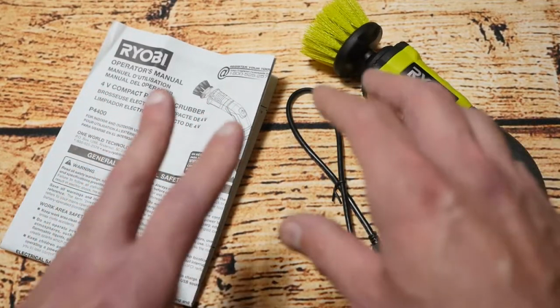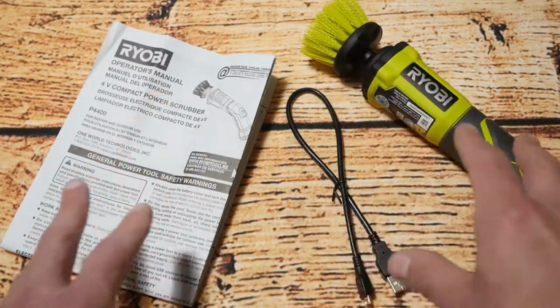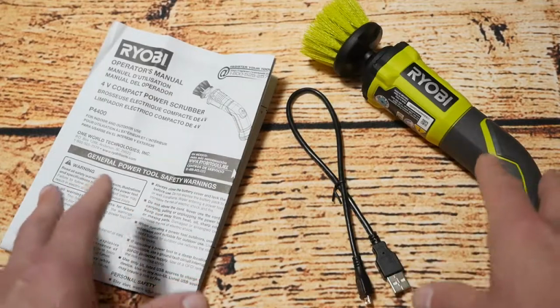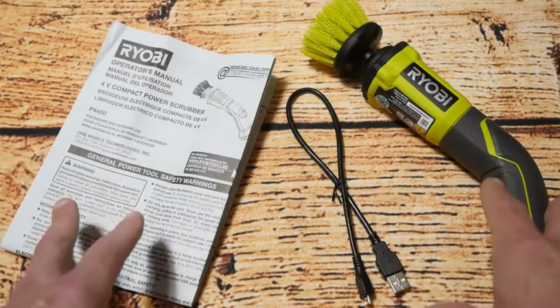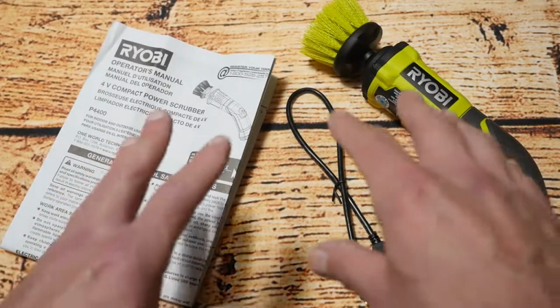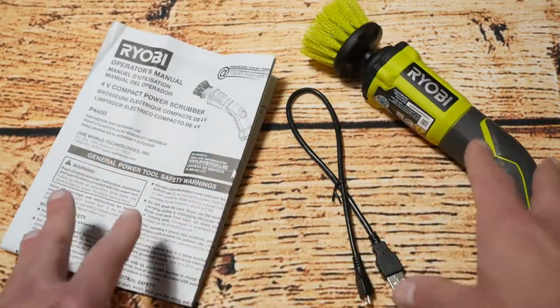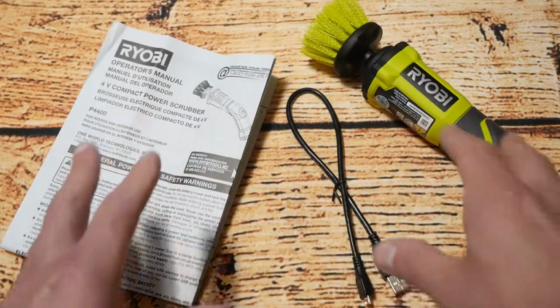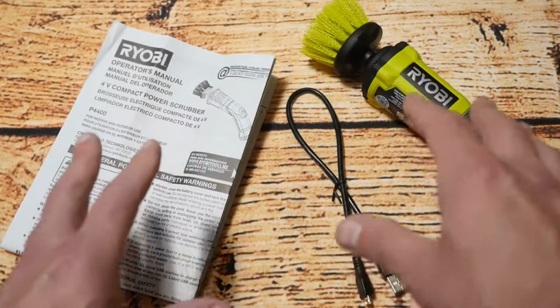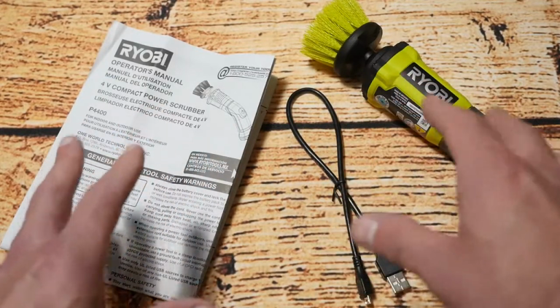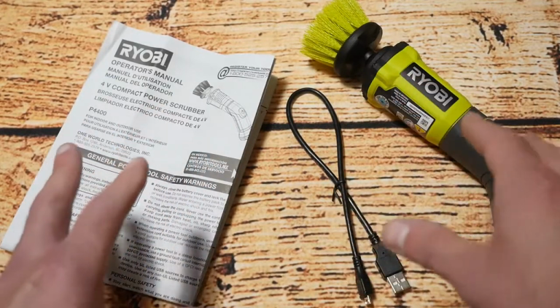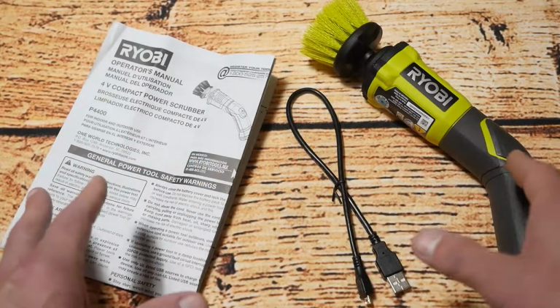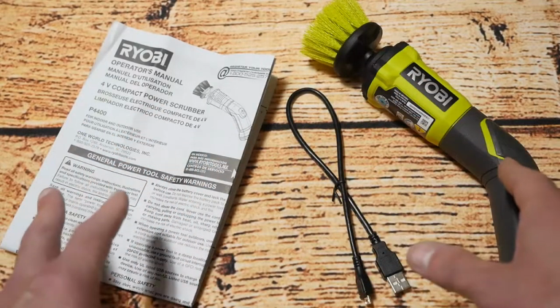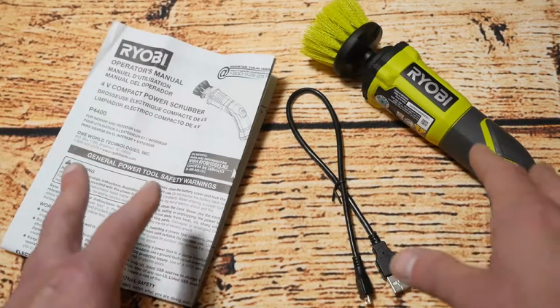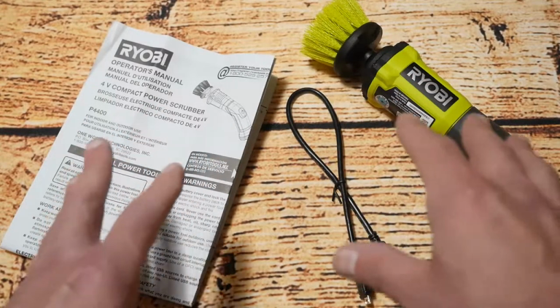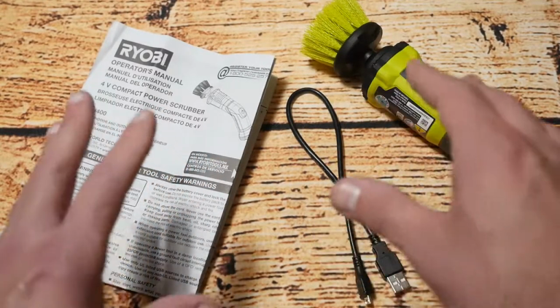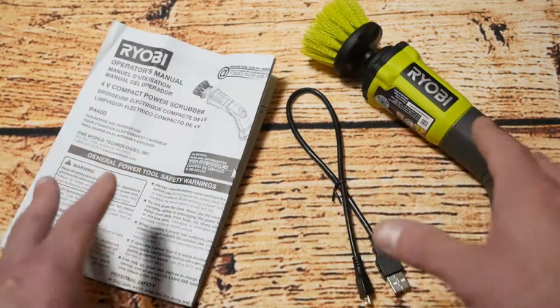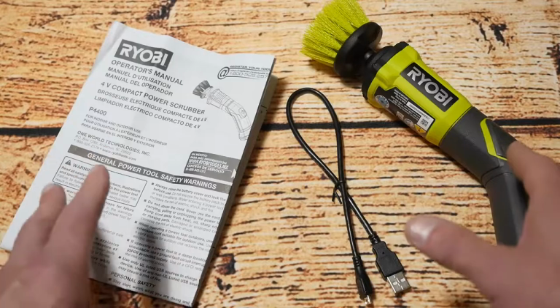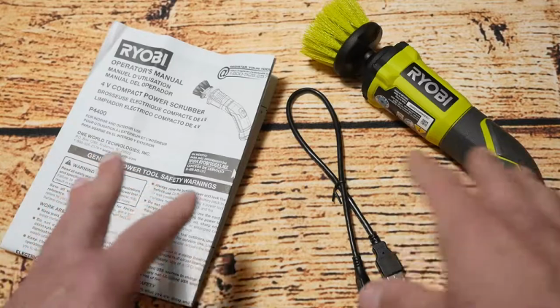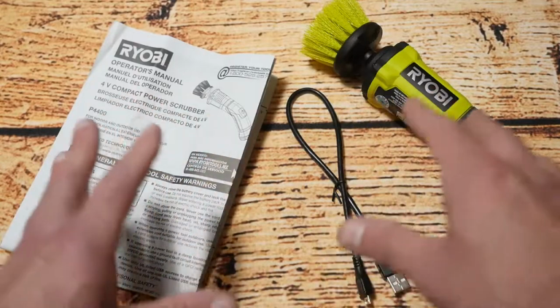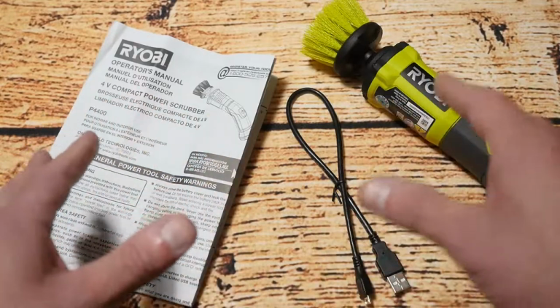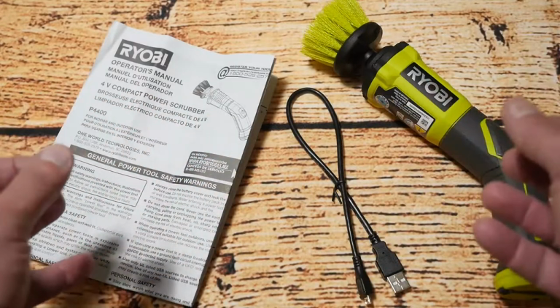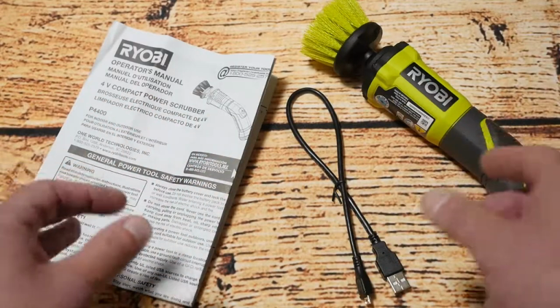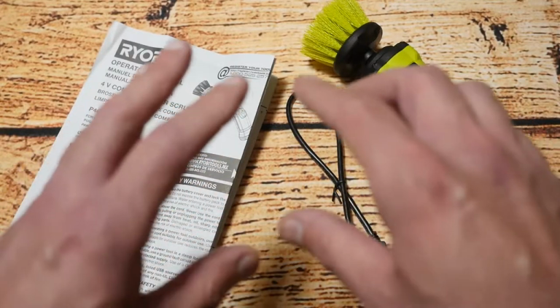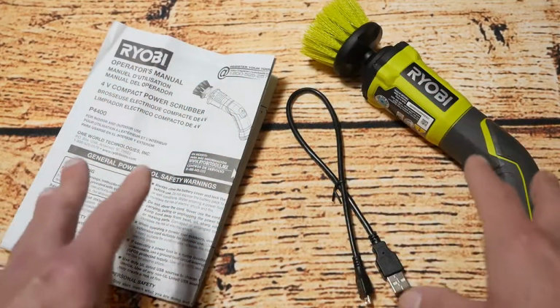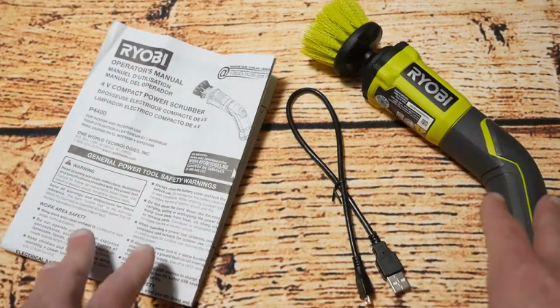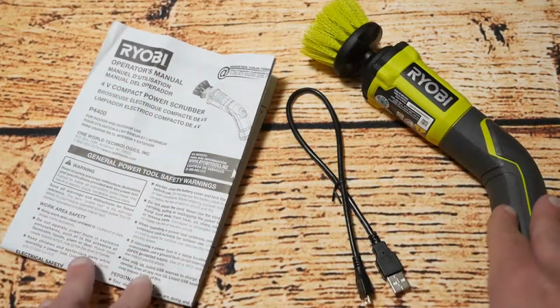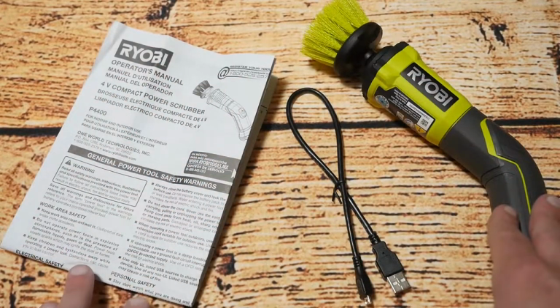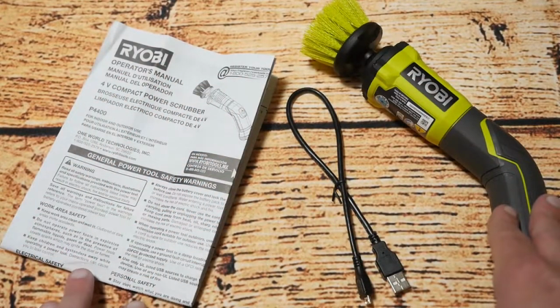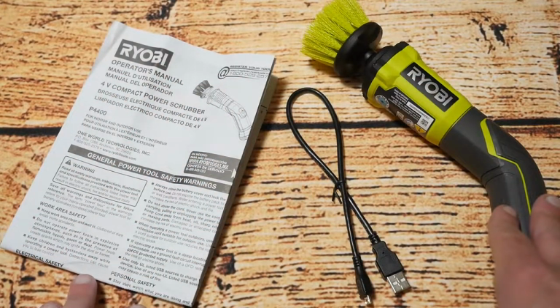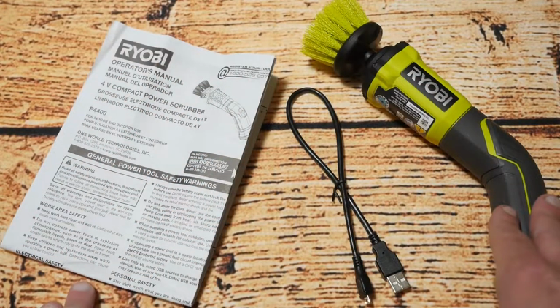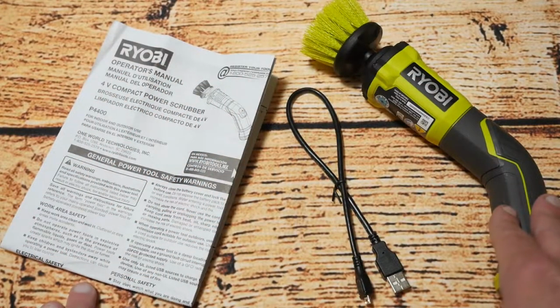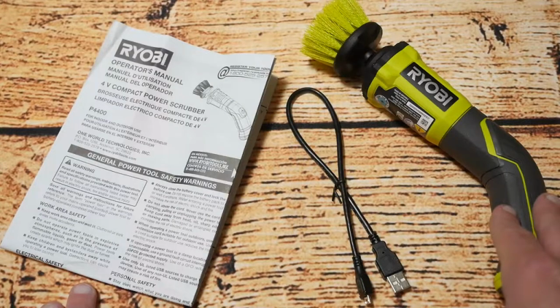As I said at the beginning of the video, I'm going to look at a couple of other Ryobi cleaning related products and they'll come down the track. As always, thanks for watching and please subscribe to my channel.